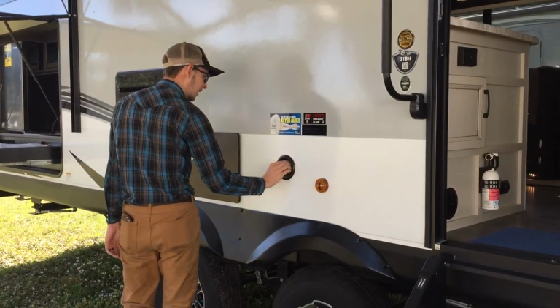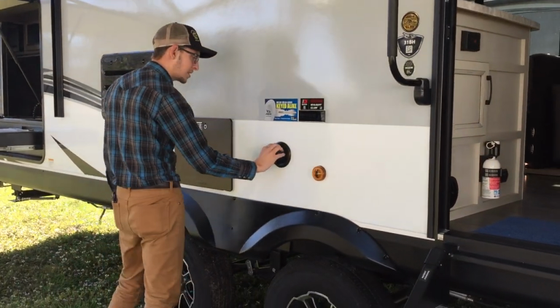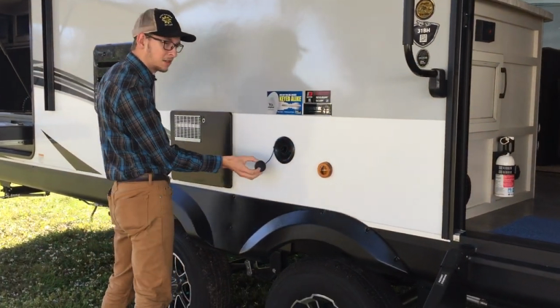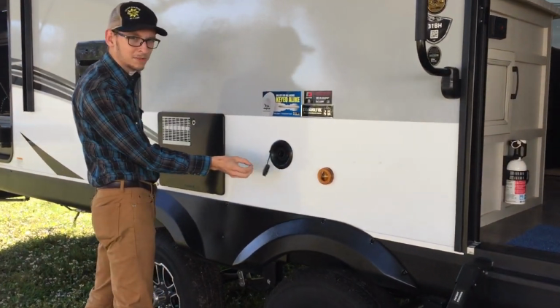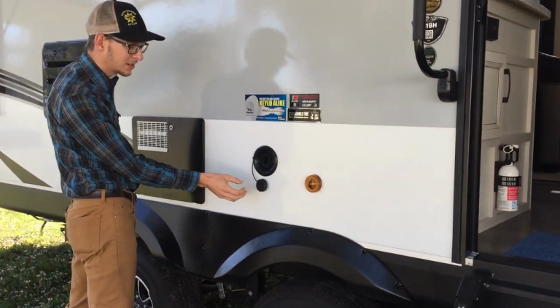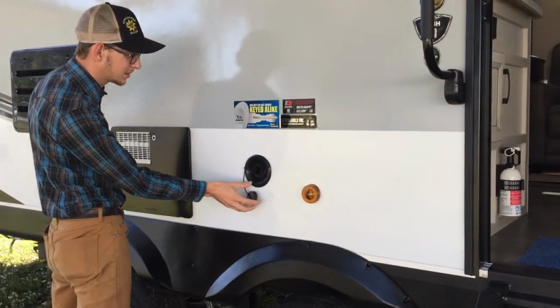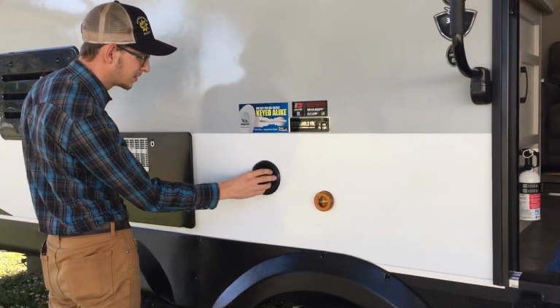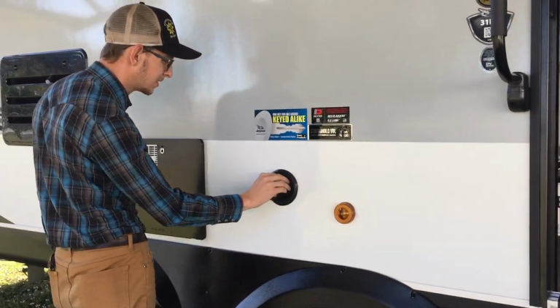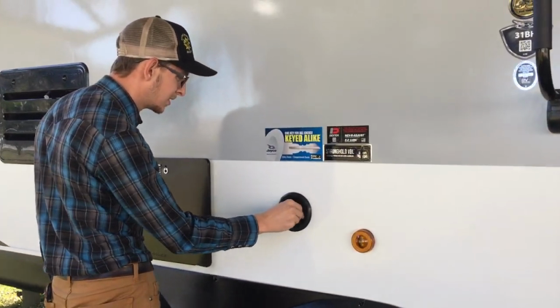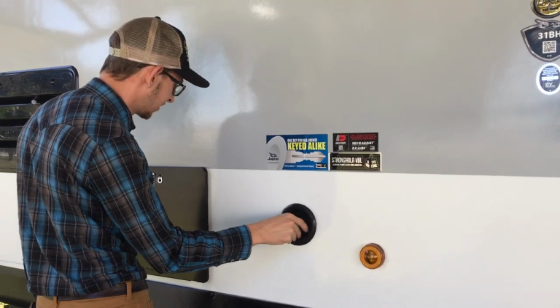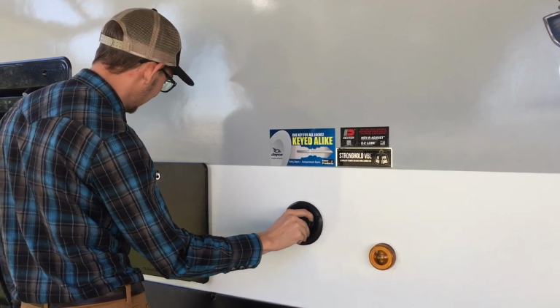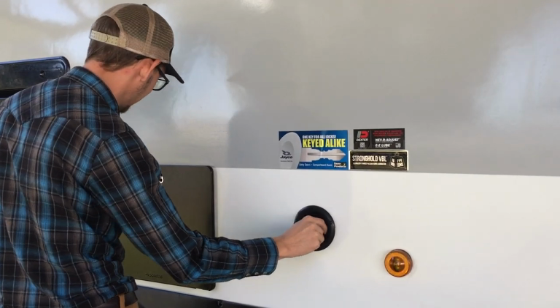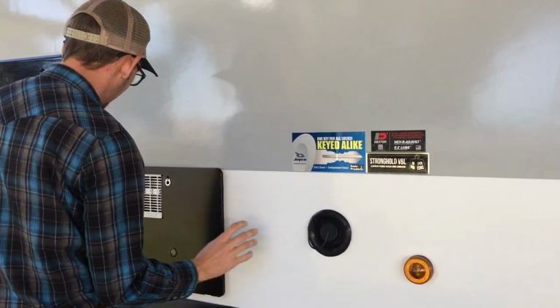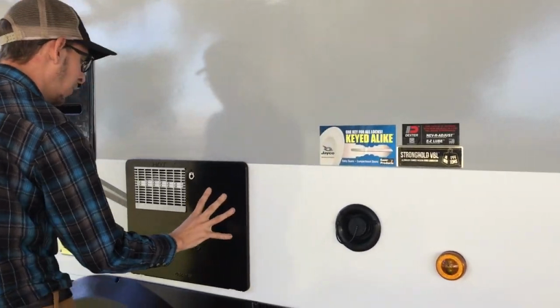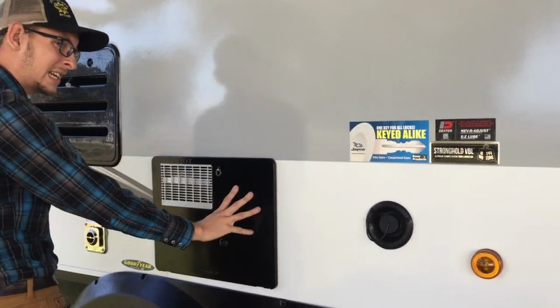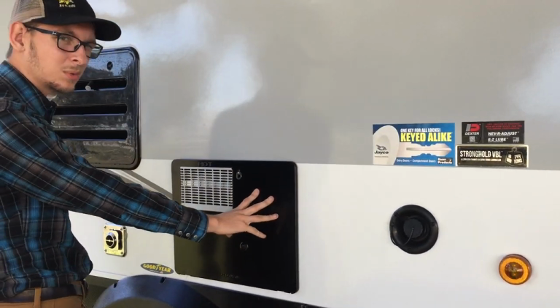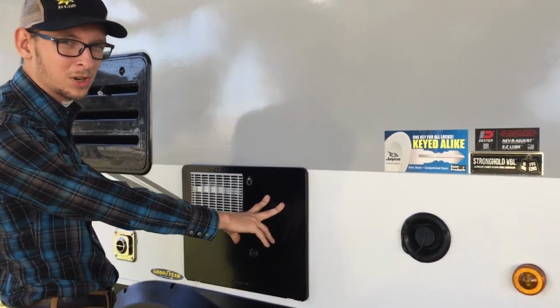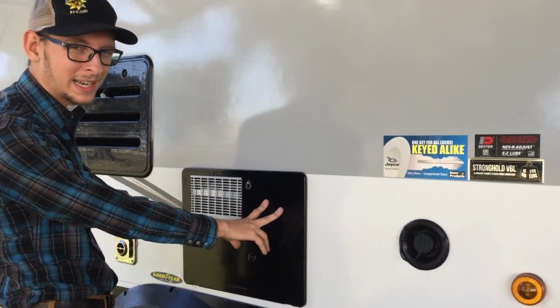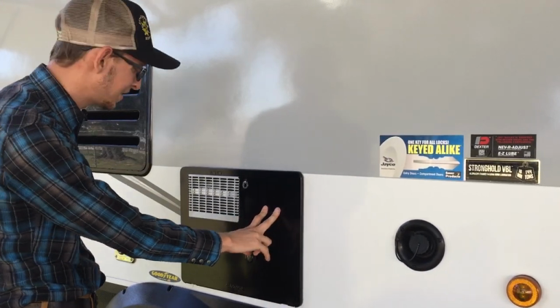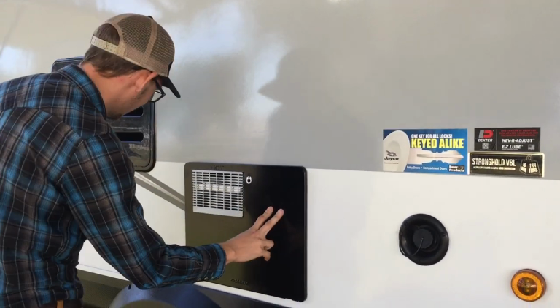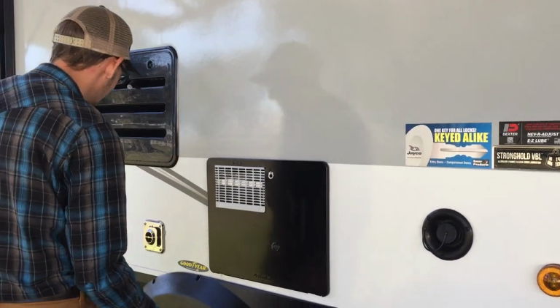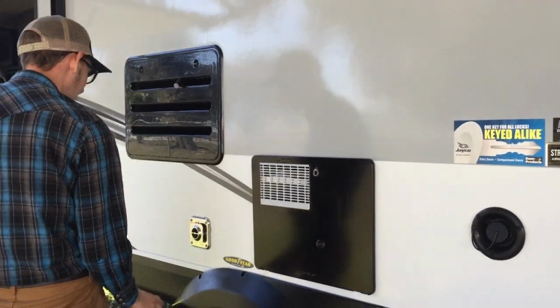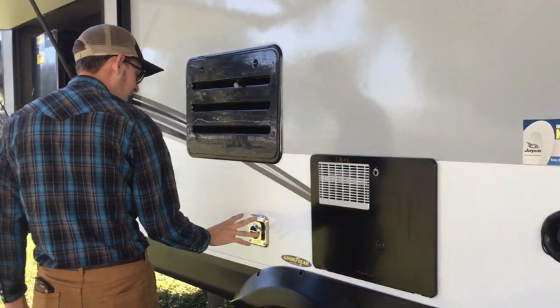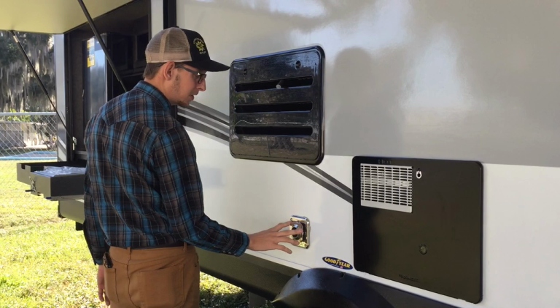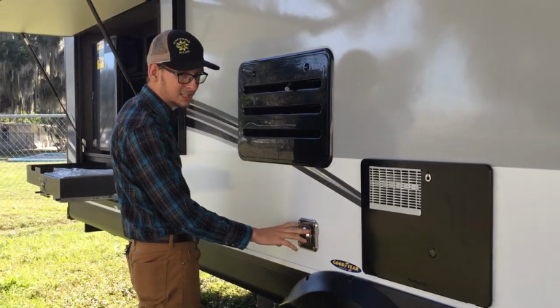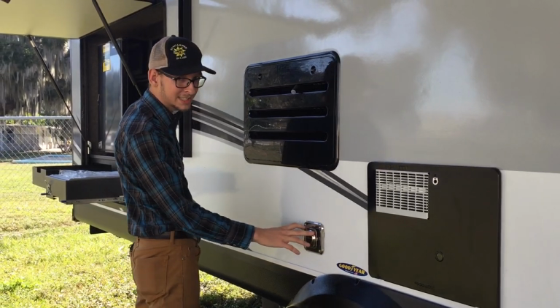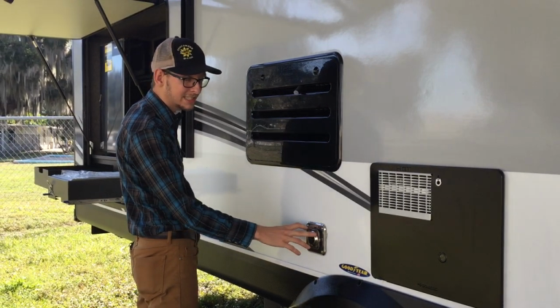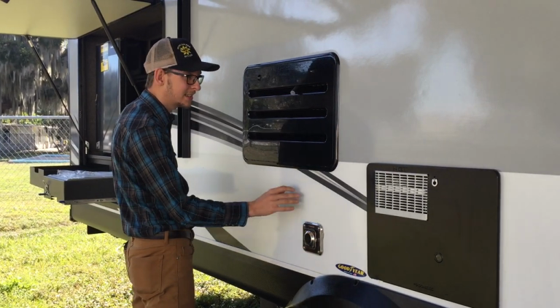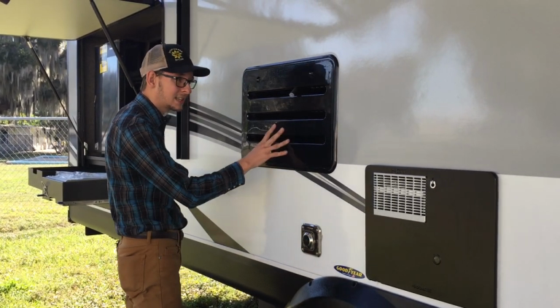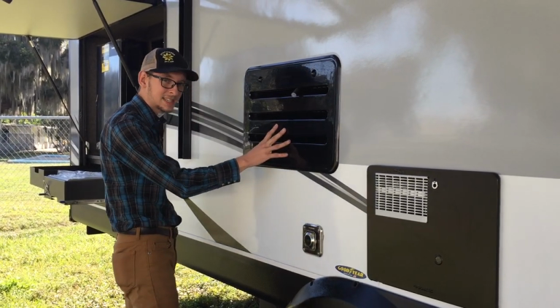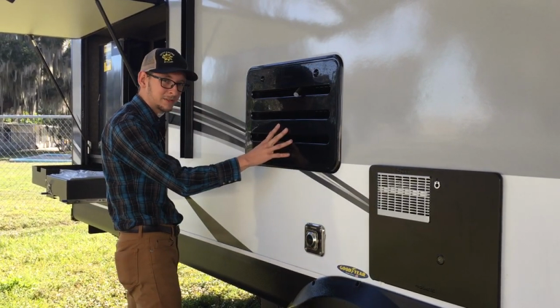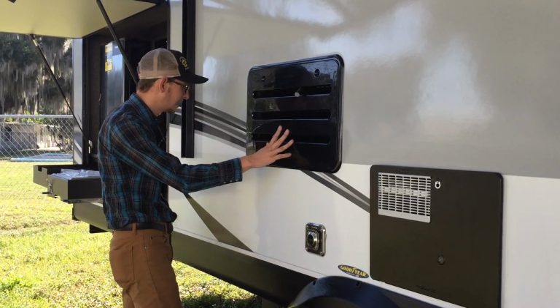This is your fill for your fresh water. Hot water heater, which is propane and electric. Your furnace exhaust and intake, and the backside of your refrigerator.